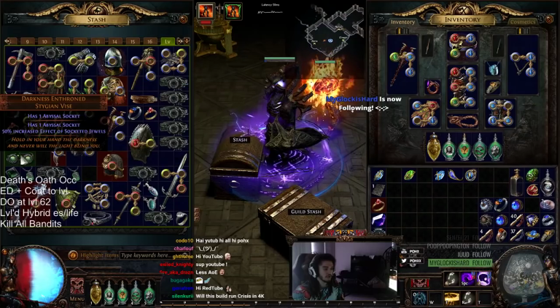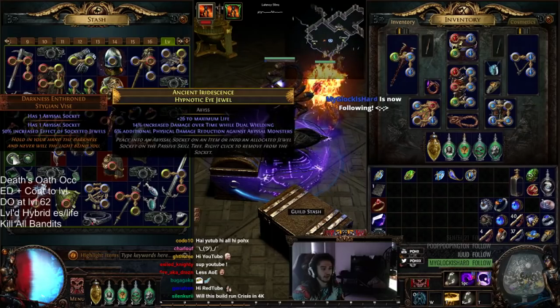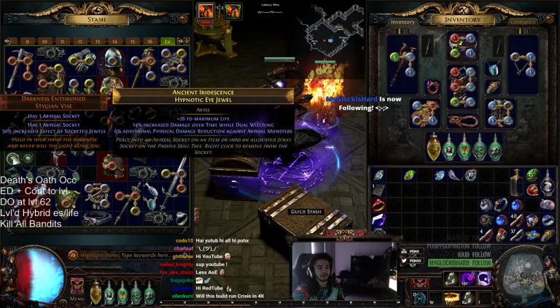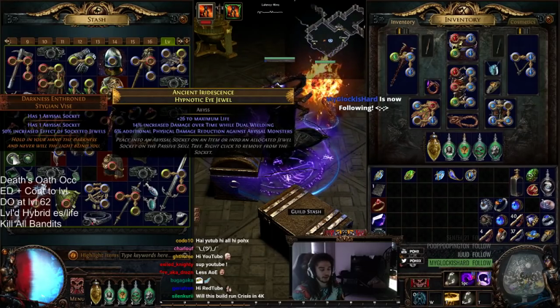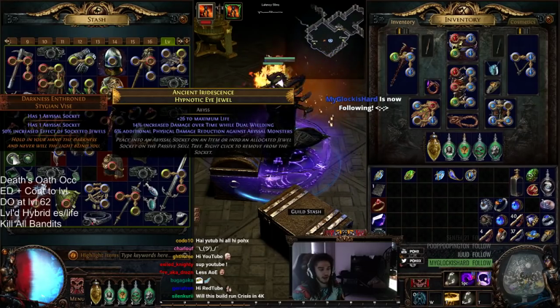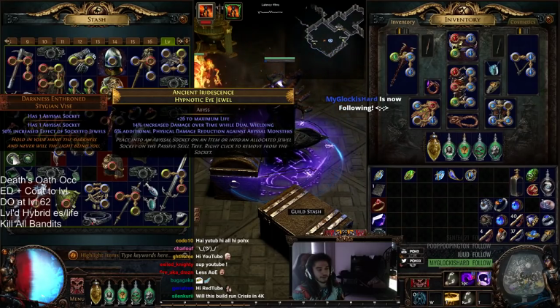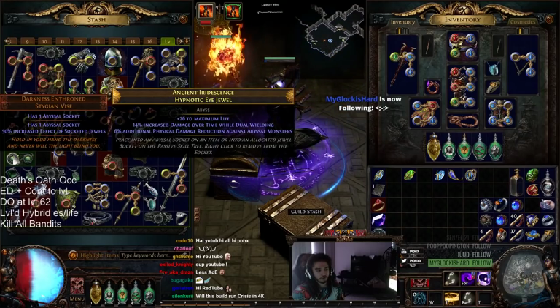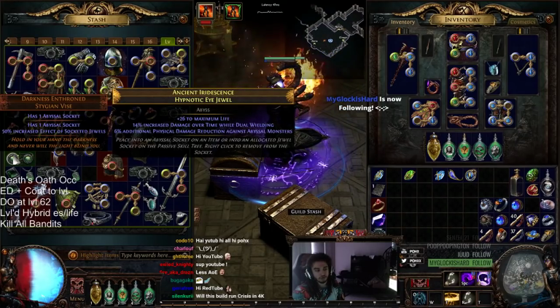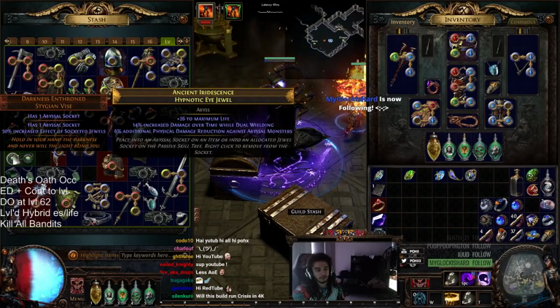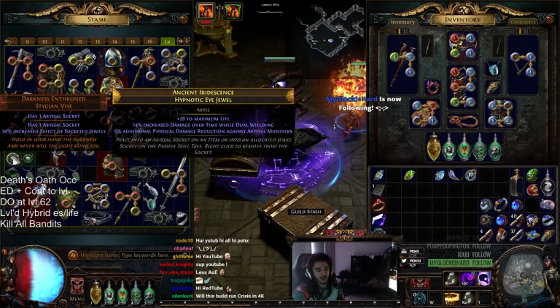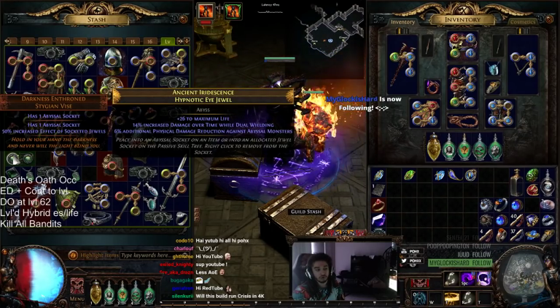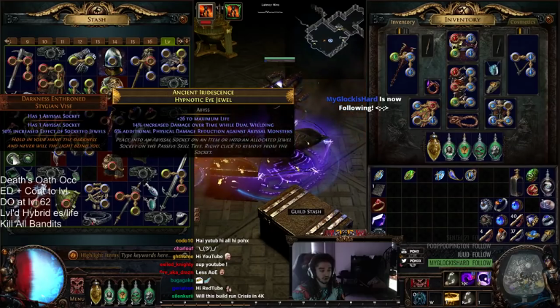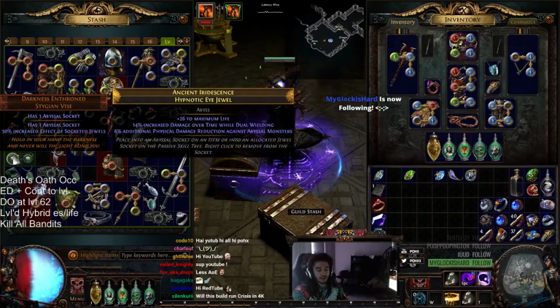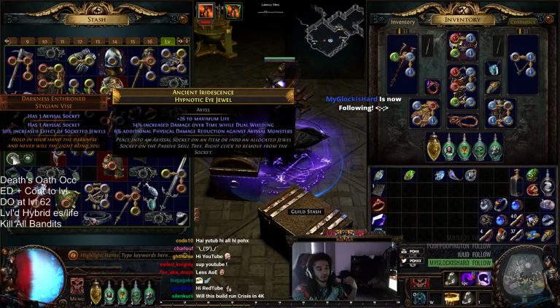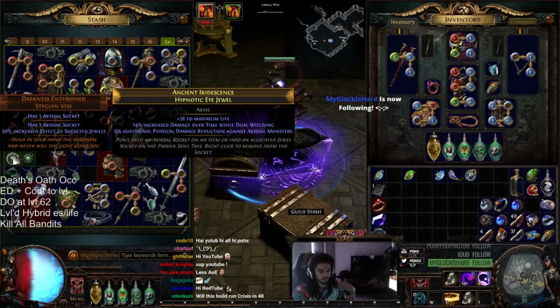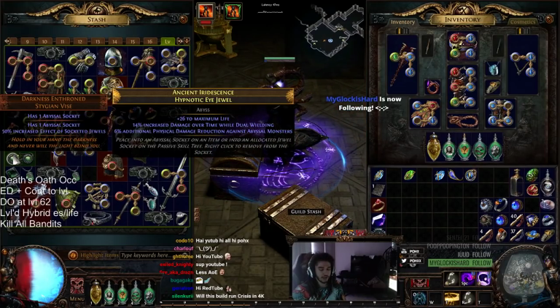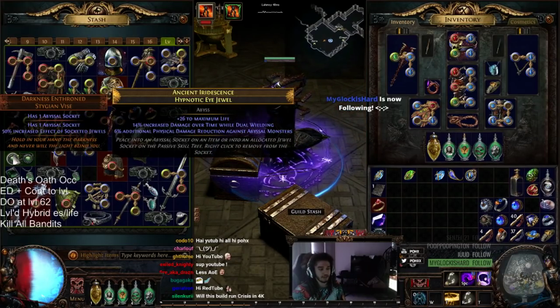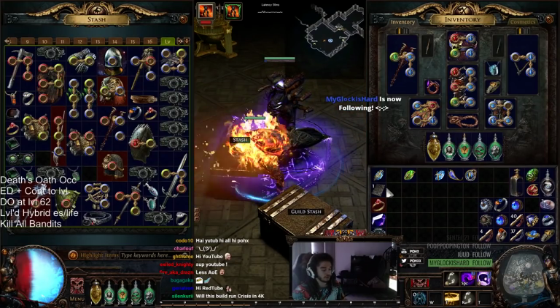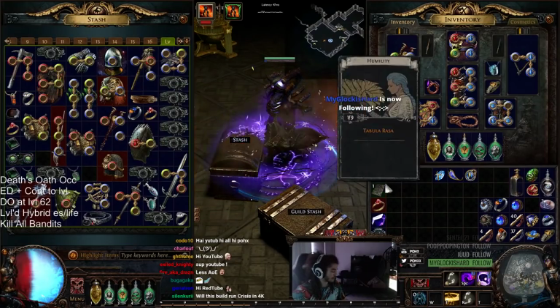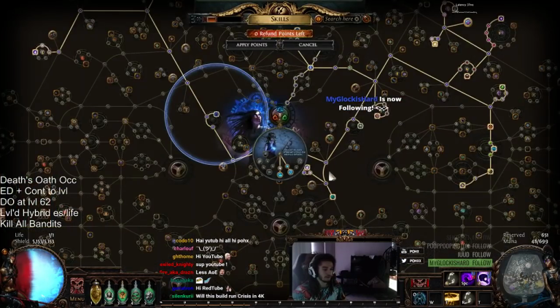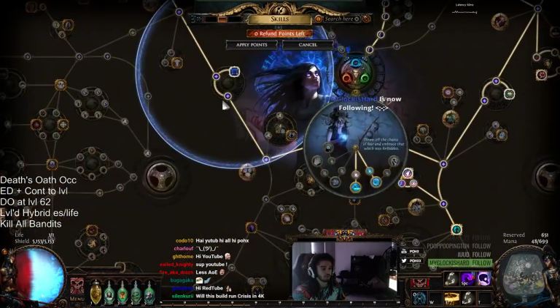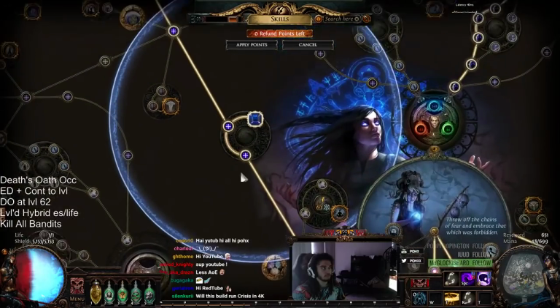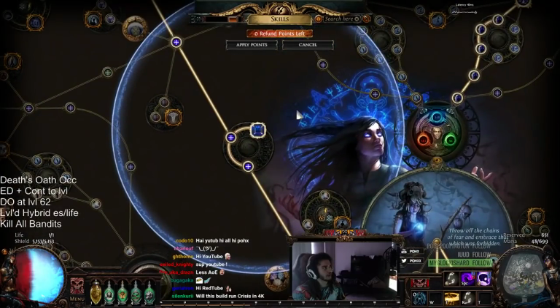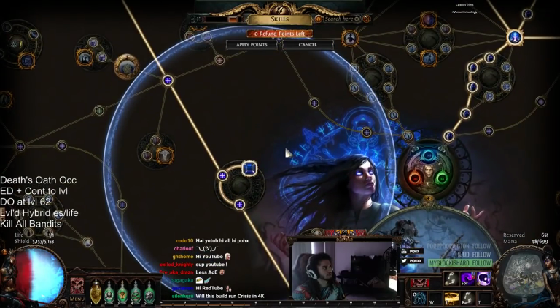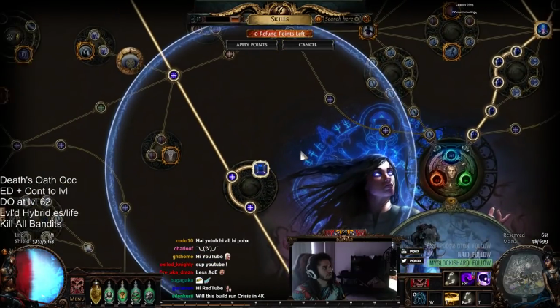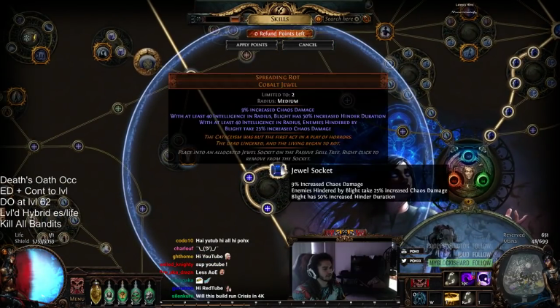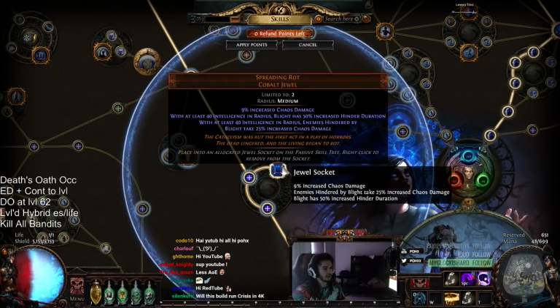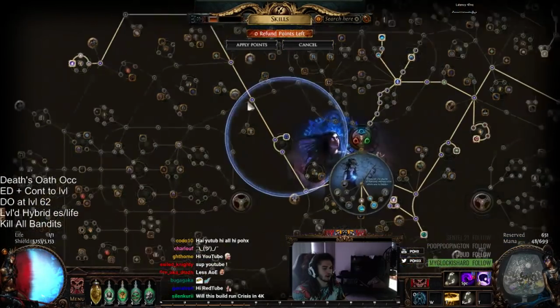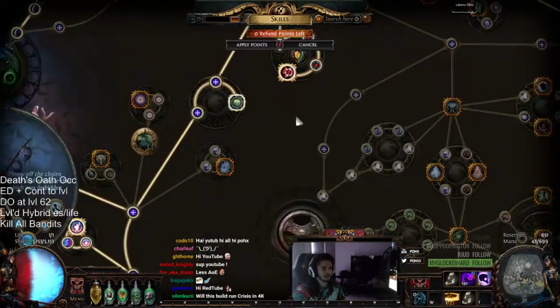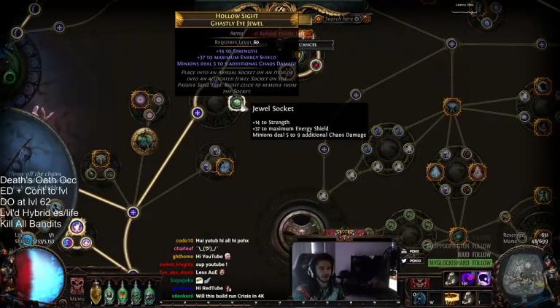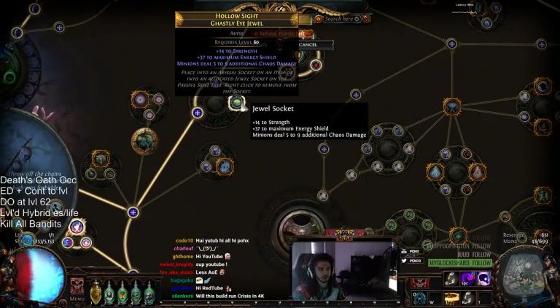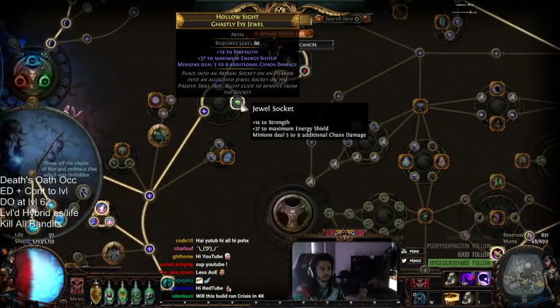With a Darkness Enthroned you can get more energy shield than this current Ascent from Flesh, along with damage-oriented jewels — whatever you'd like. I'd recommend going for increased damage over time while holding a shield, and/or increased damage when you've killed recently, along with some energy shield jewels.